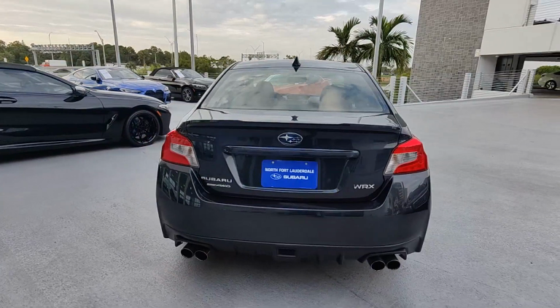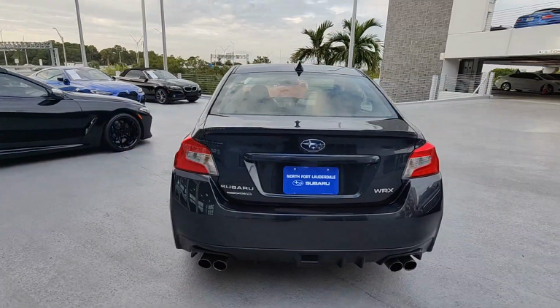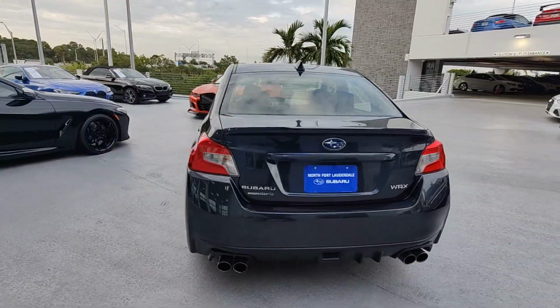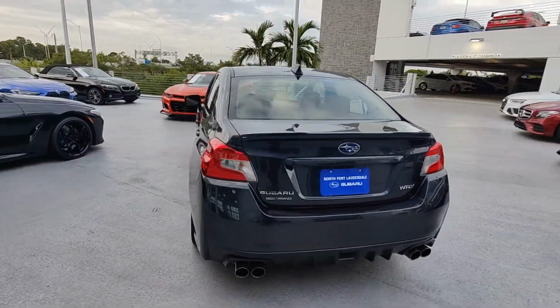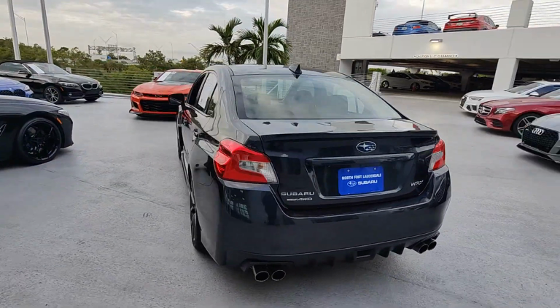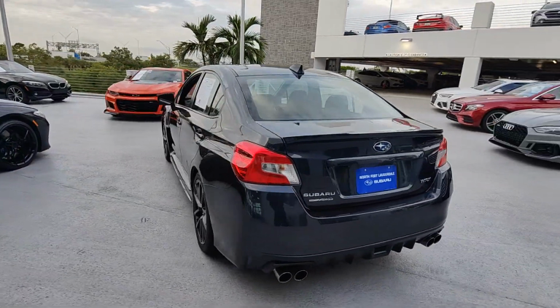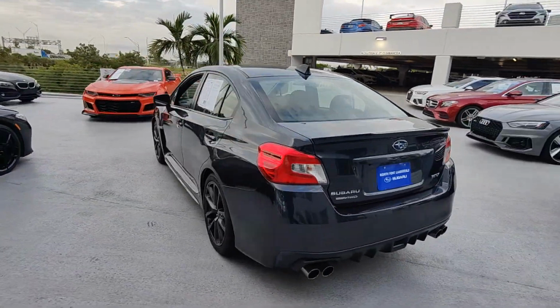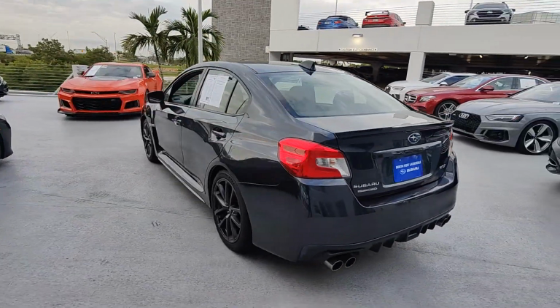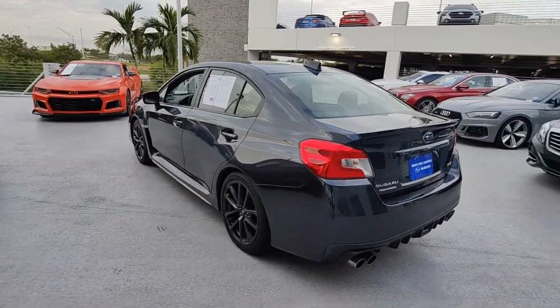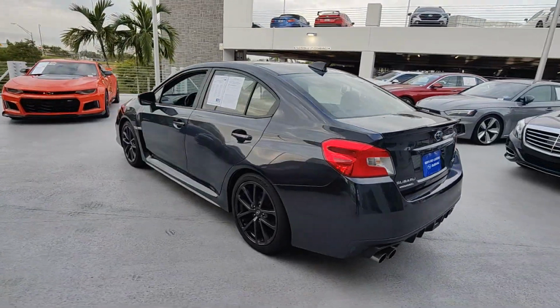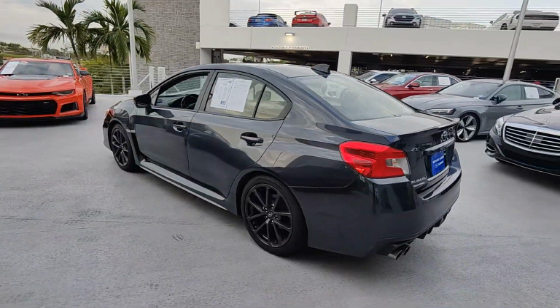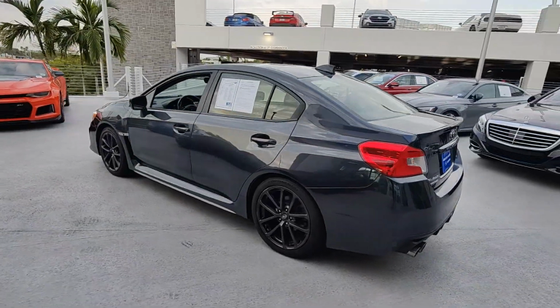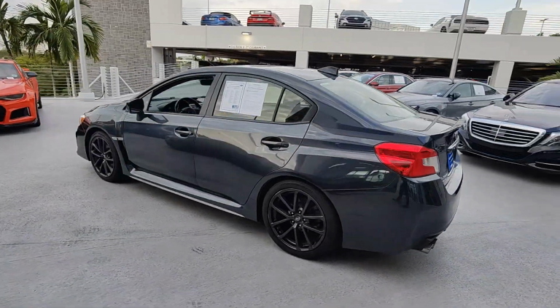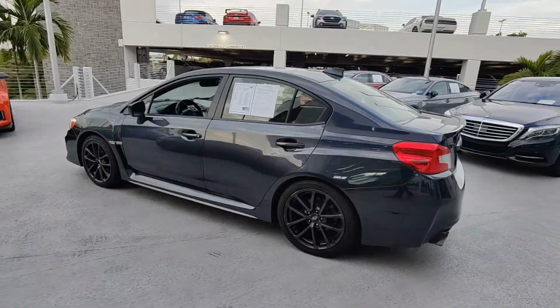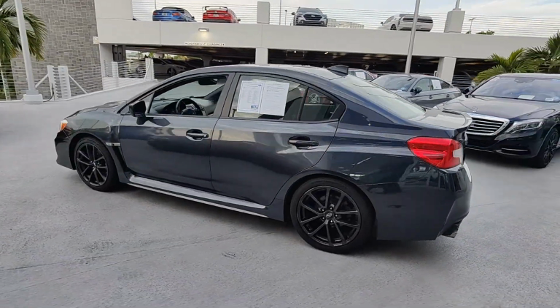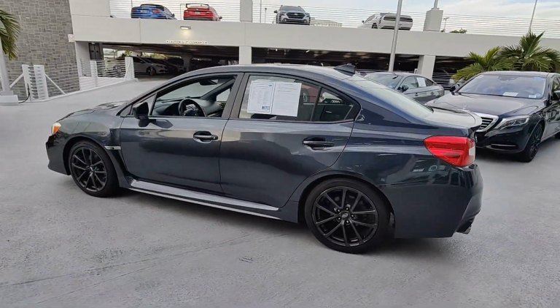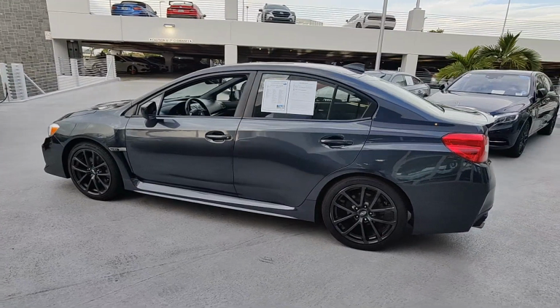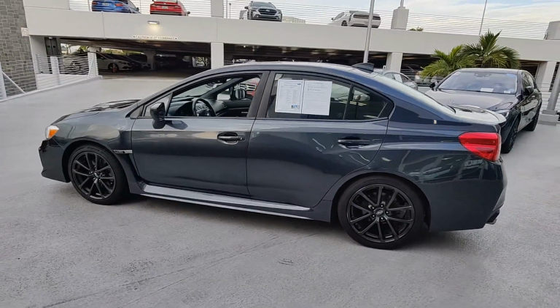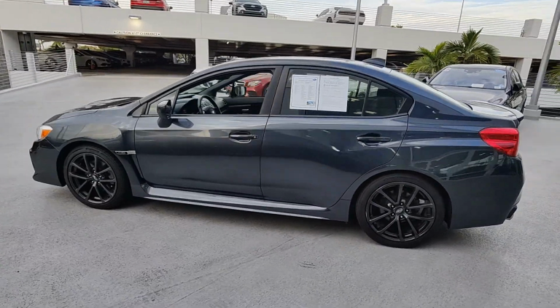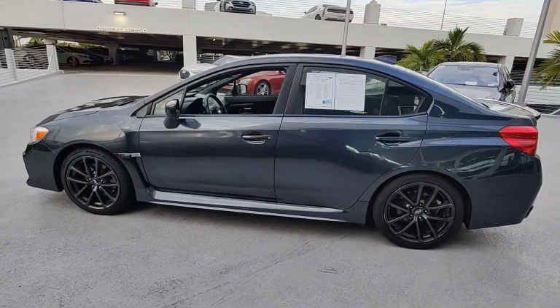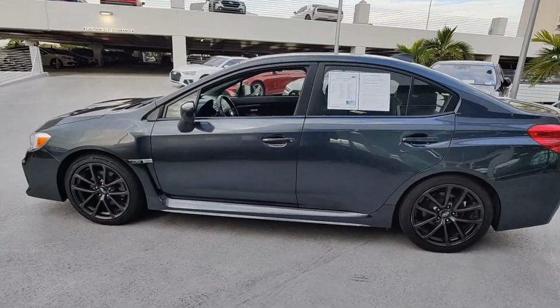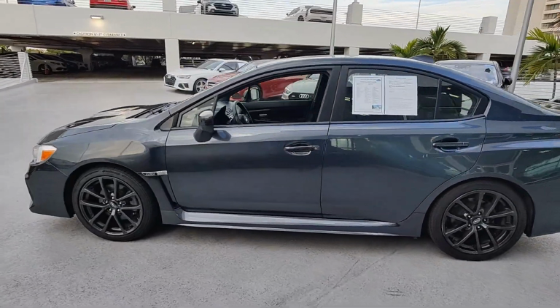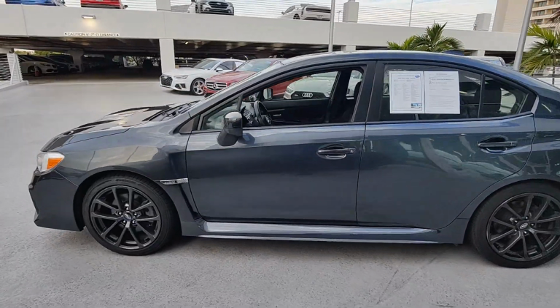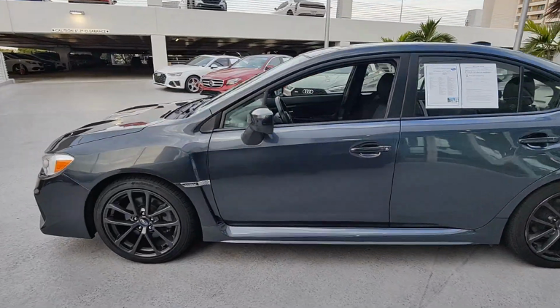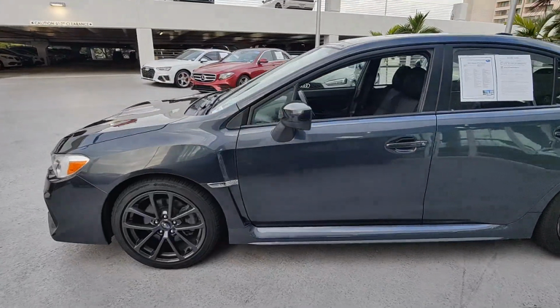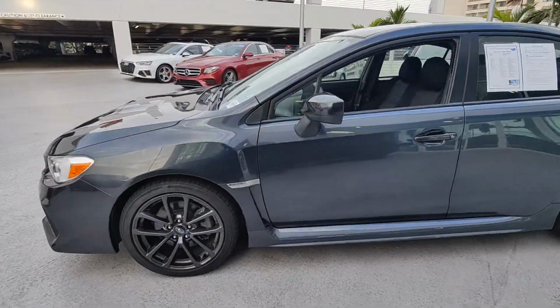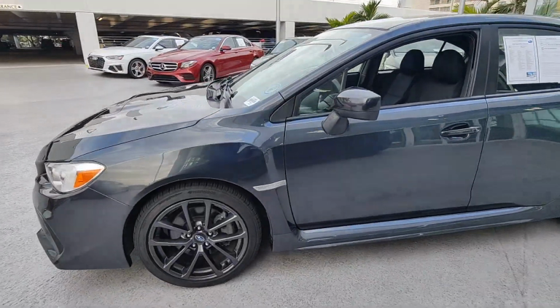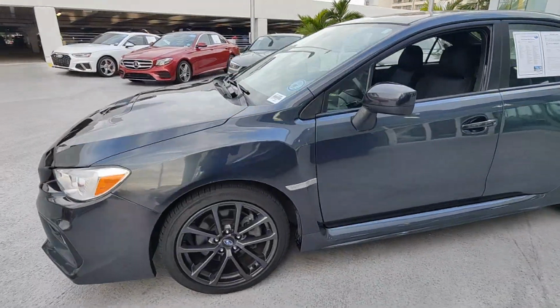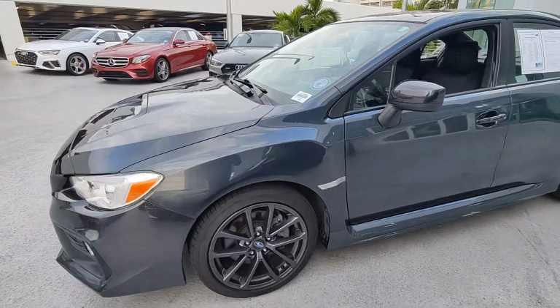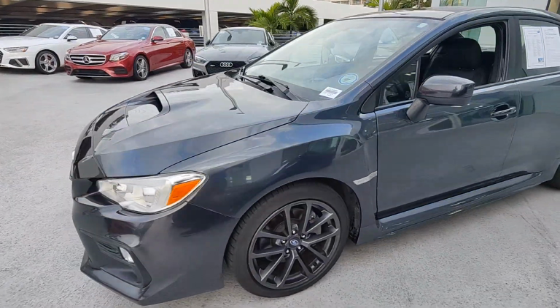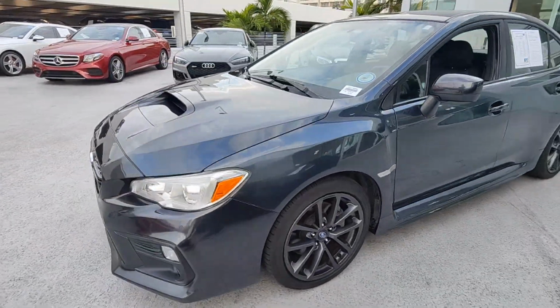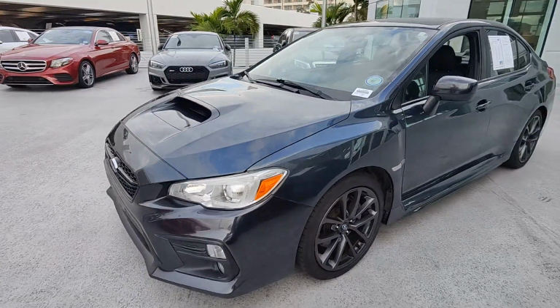You can take rally car attitude with you wherever the road leads in this rambunctious WRX and still enjoy the peace of mind you get with all-weather capability and a comfortable, practical-minded interior.